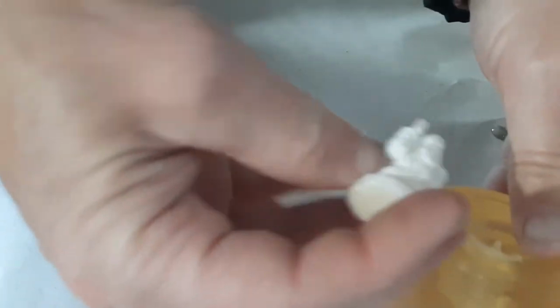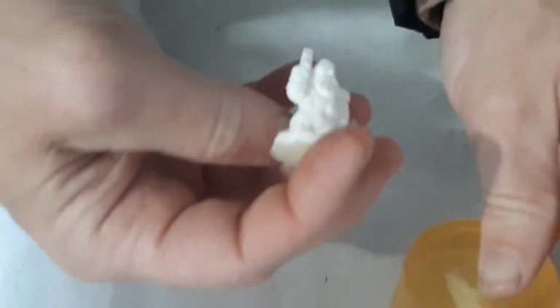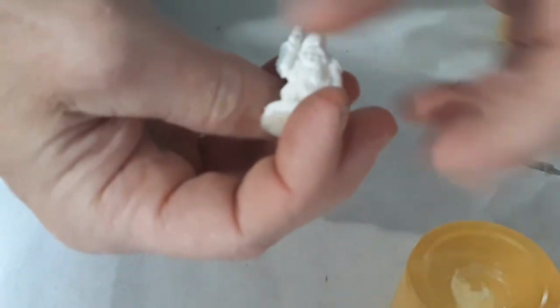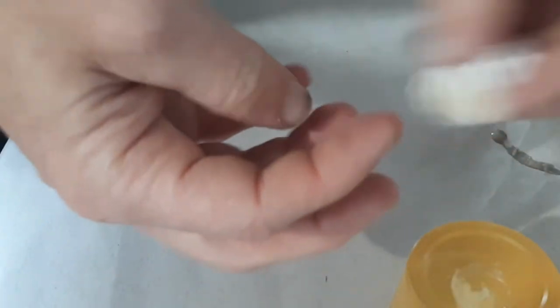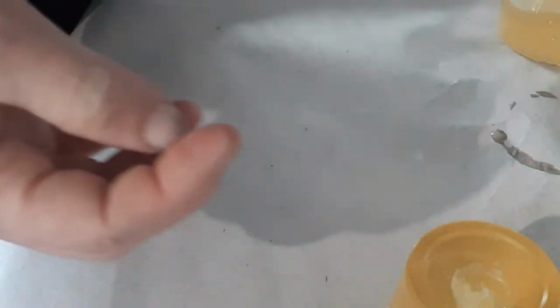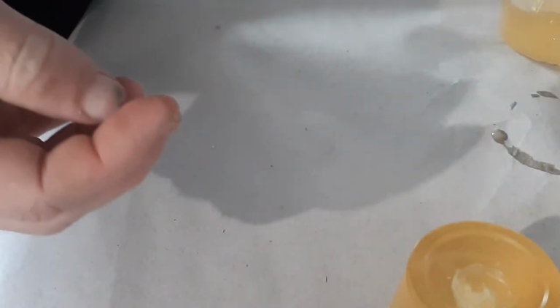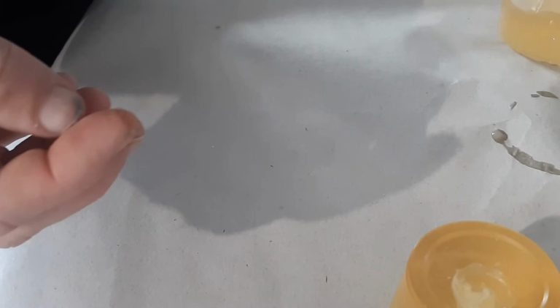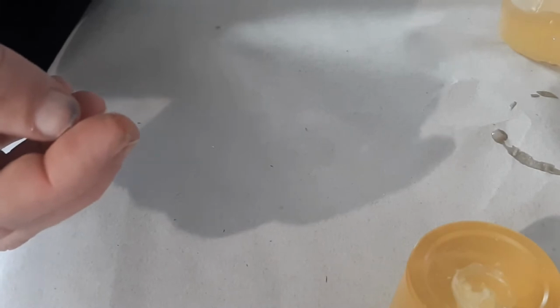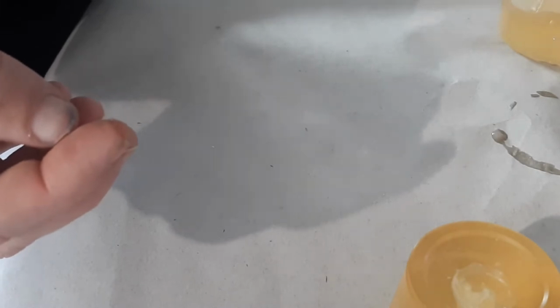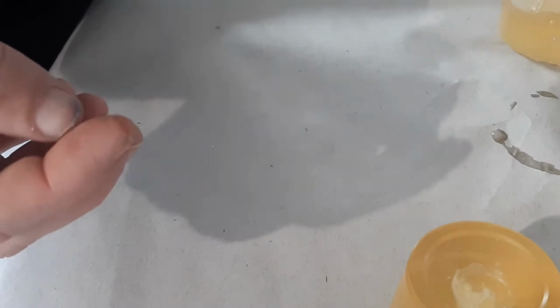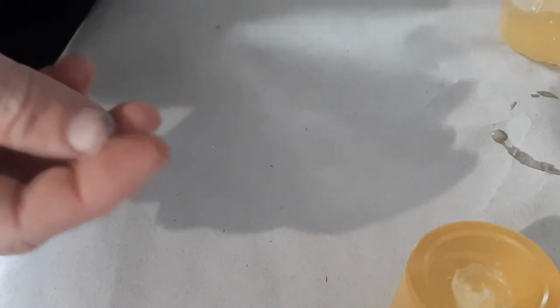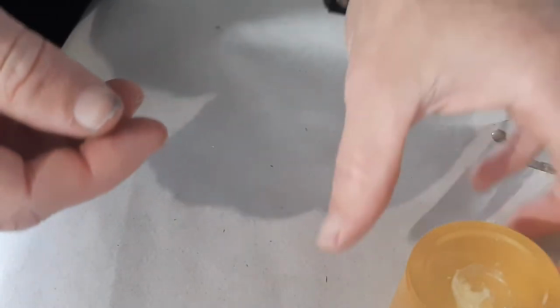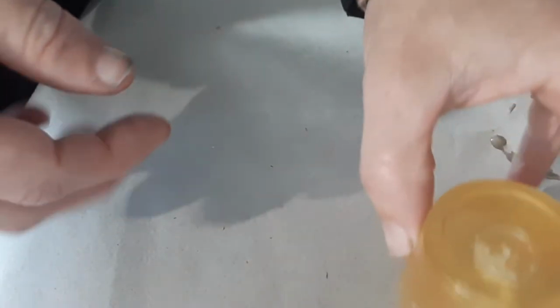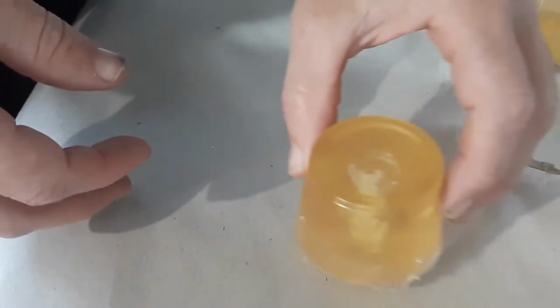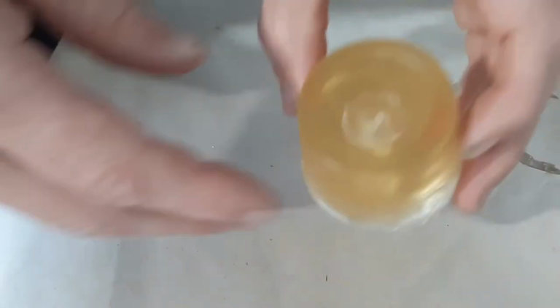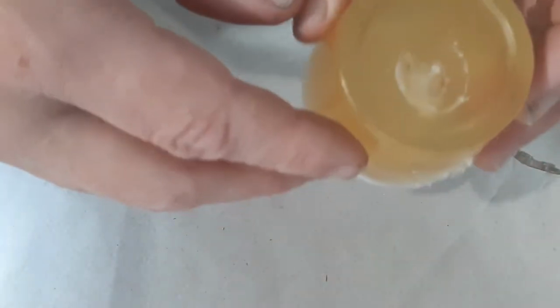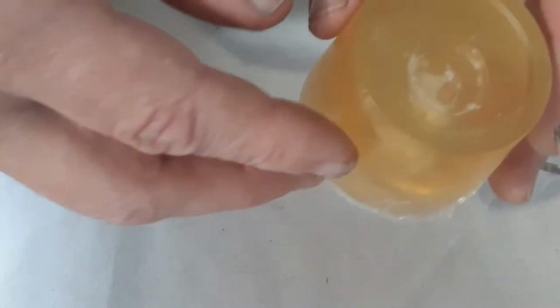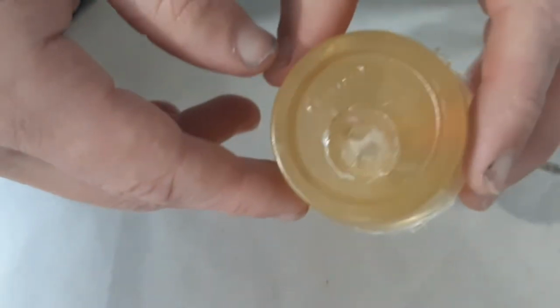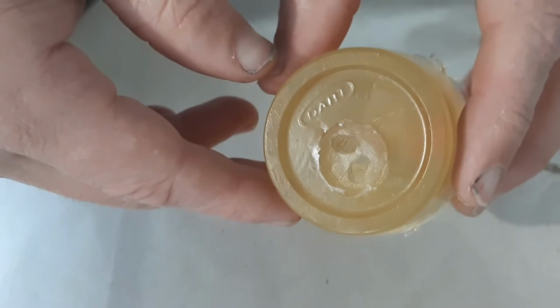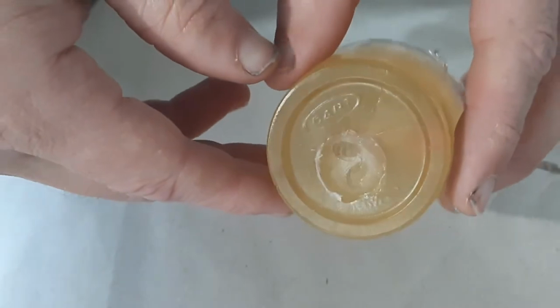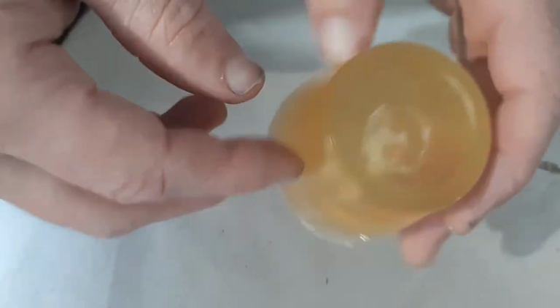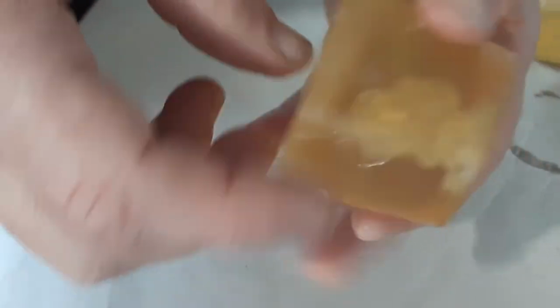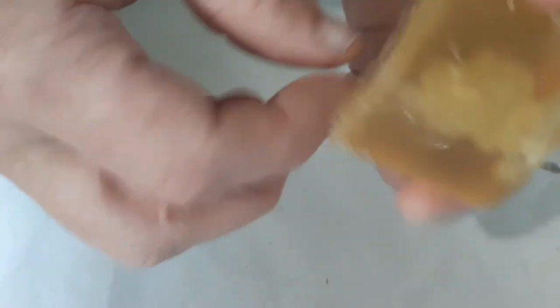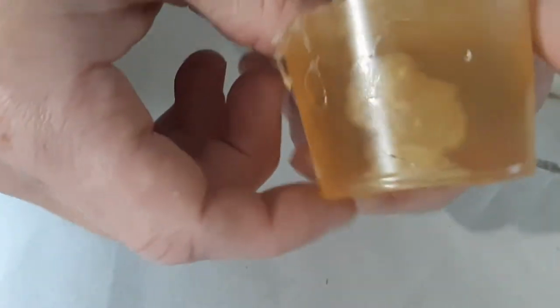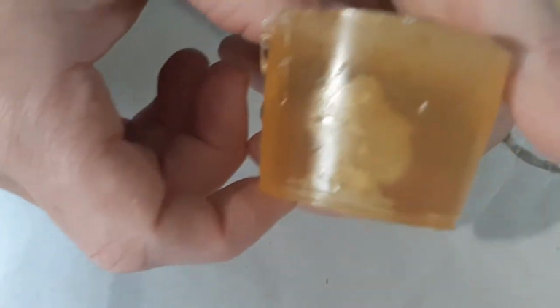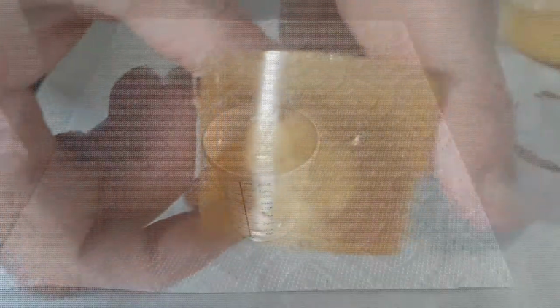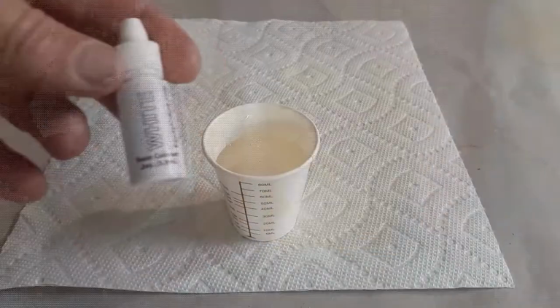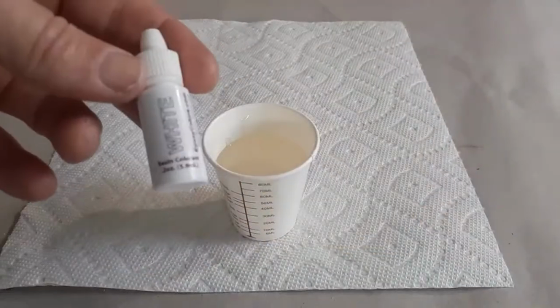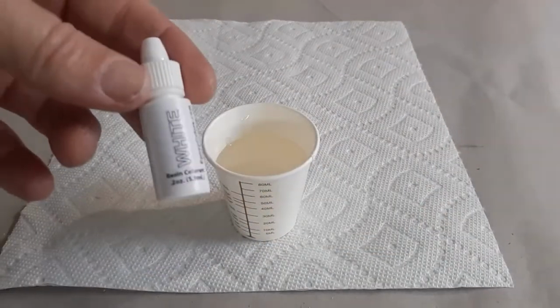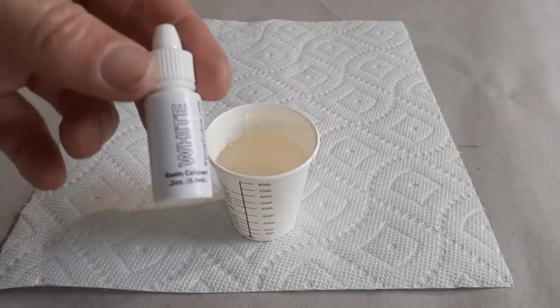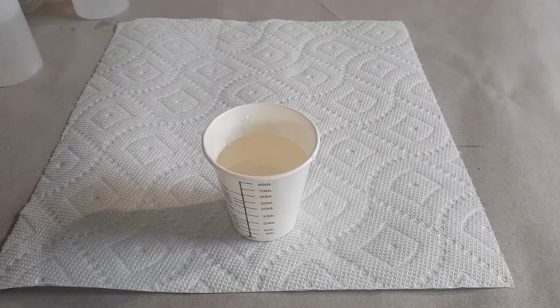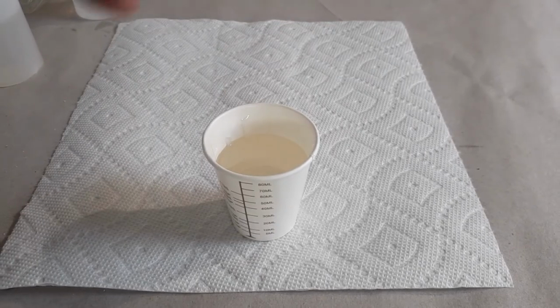This is a nice one-part mold and I have my guy. The advantages of Composimold are that it's remeltable and reusable so you can make as many molds as you want. The transparency helps, and it's biodegradable and works with lots and lots of different casting materials.